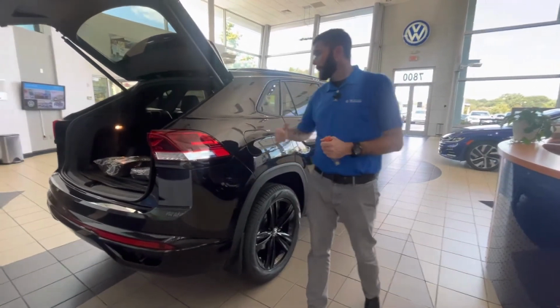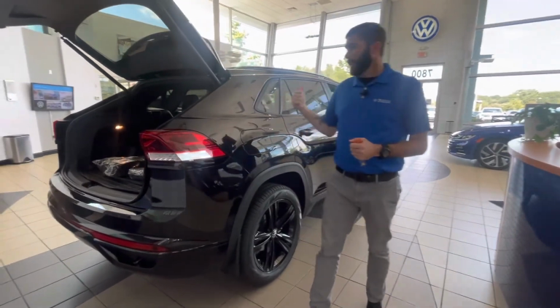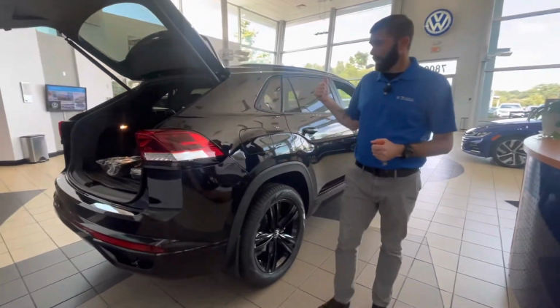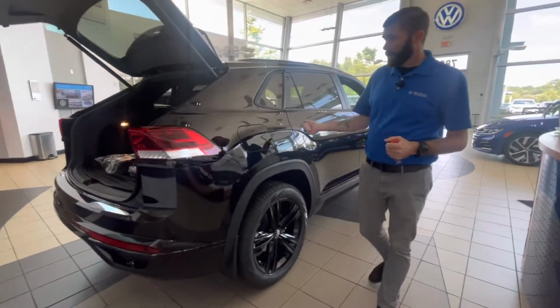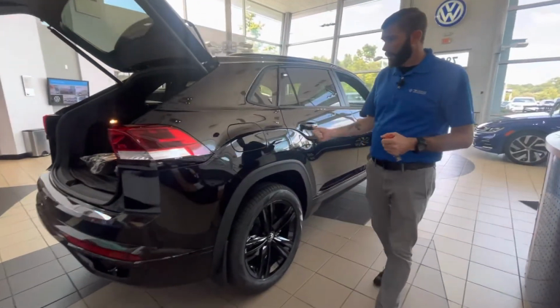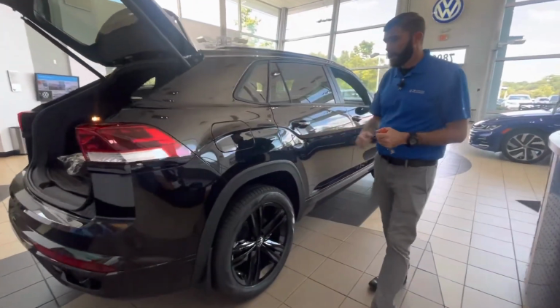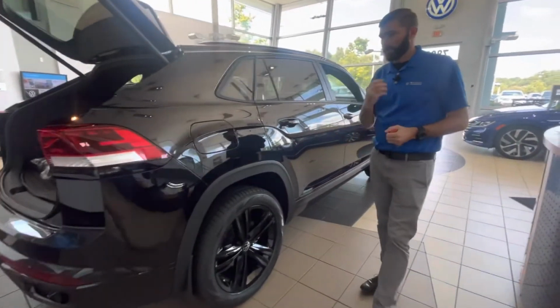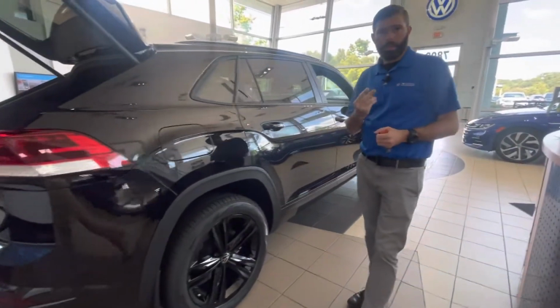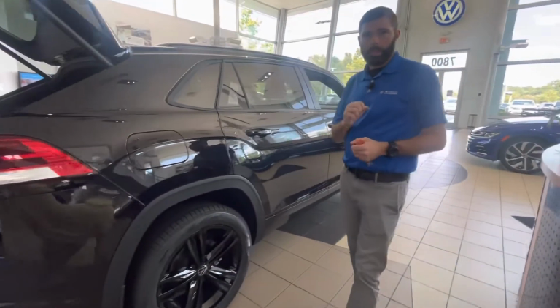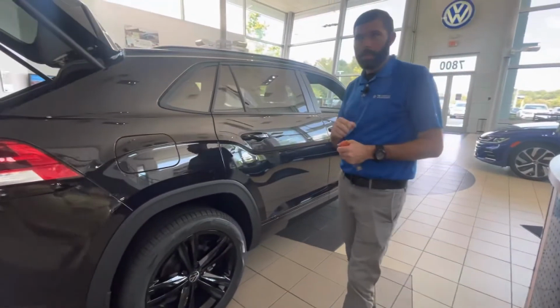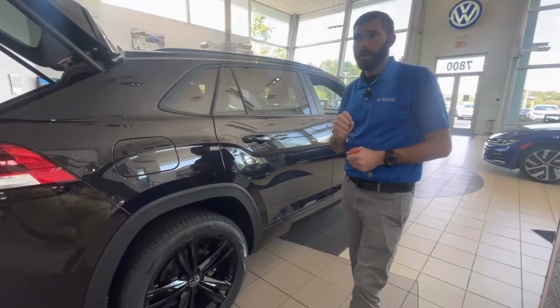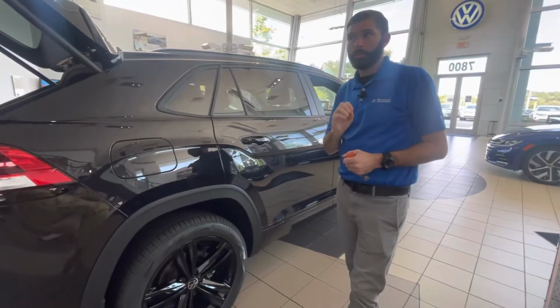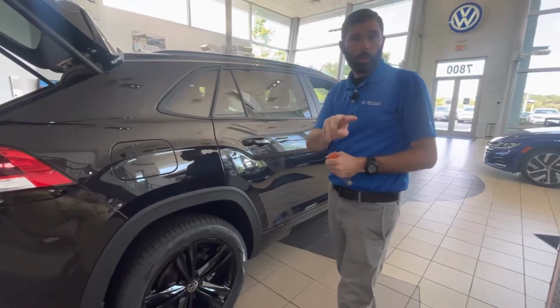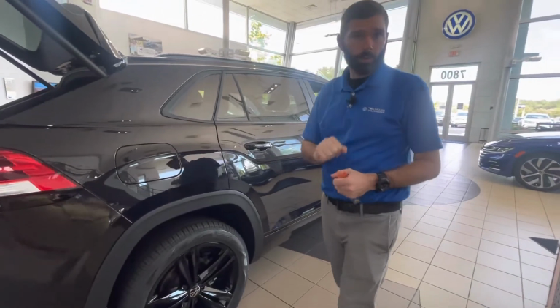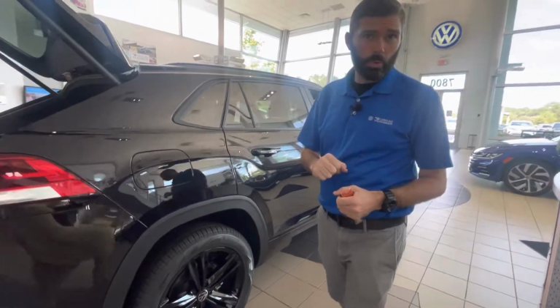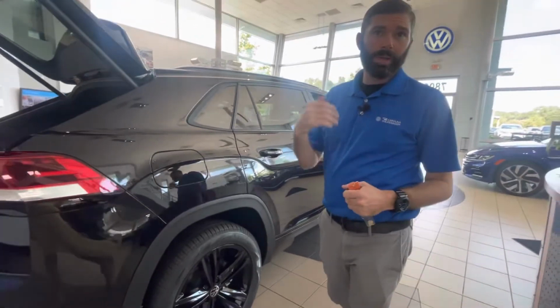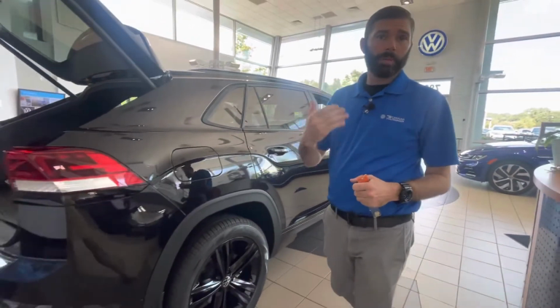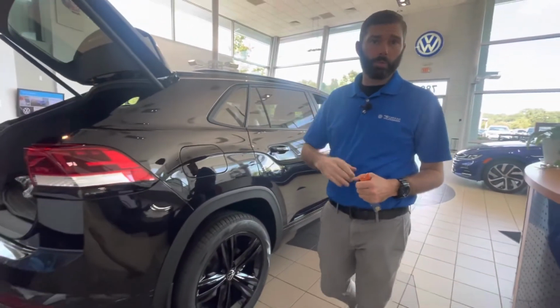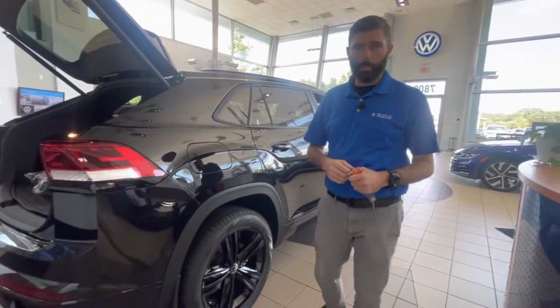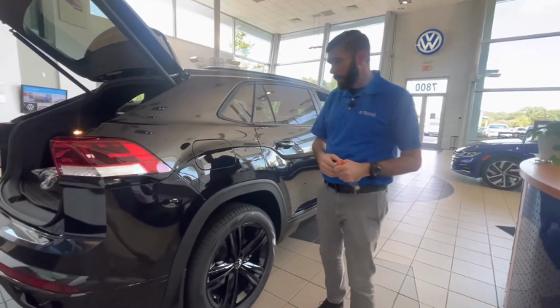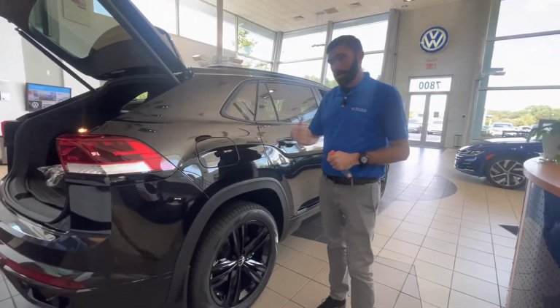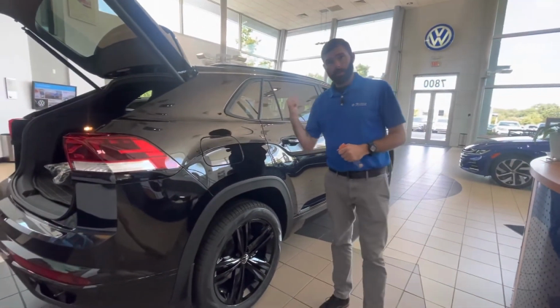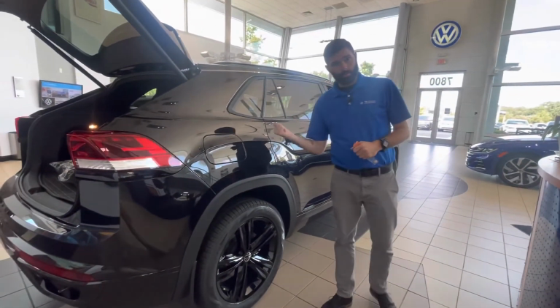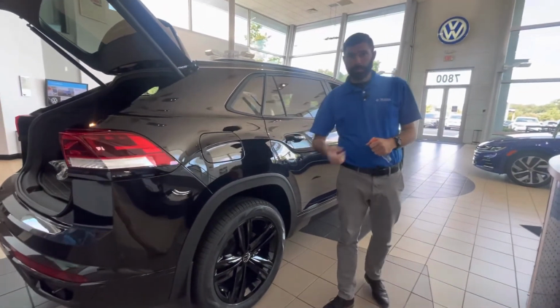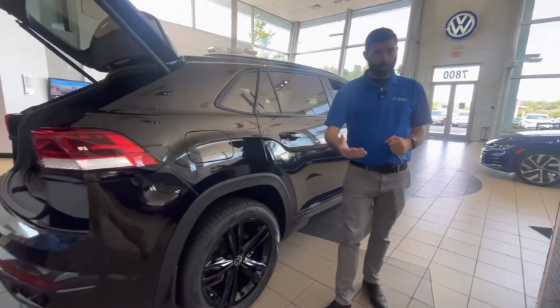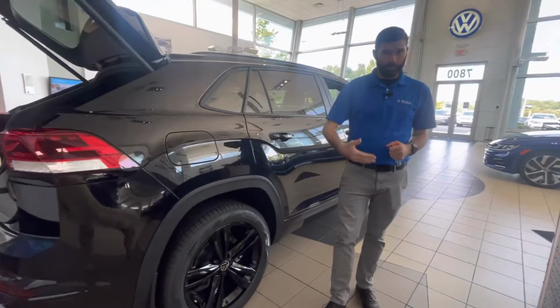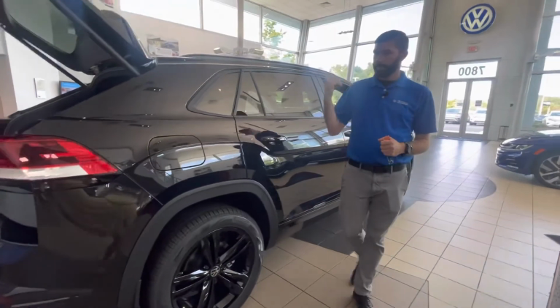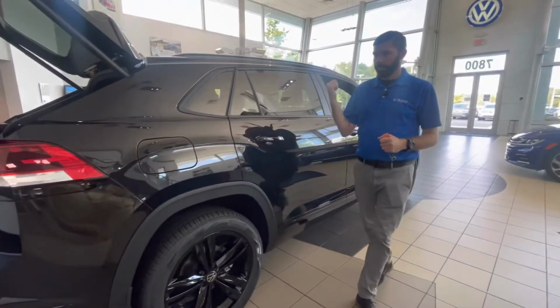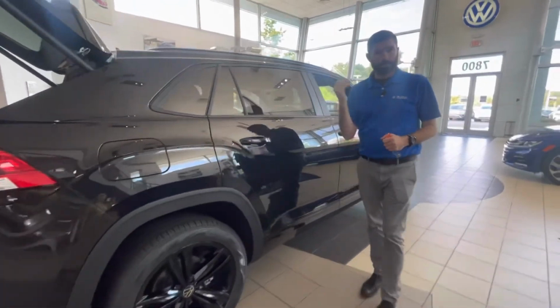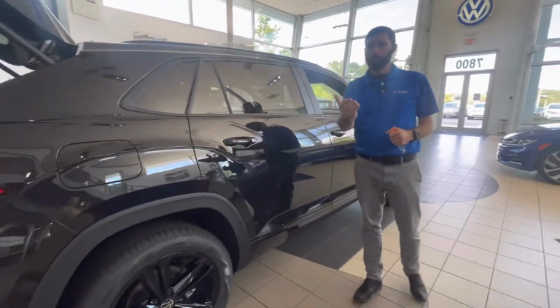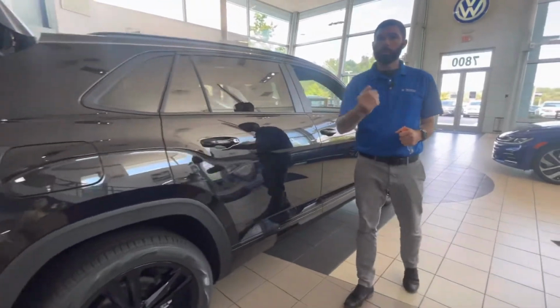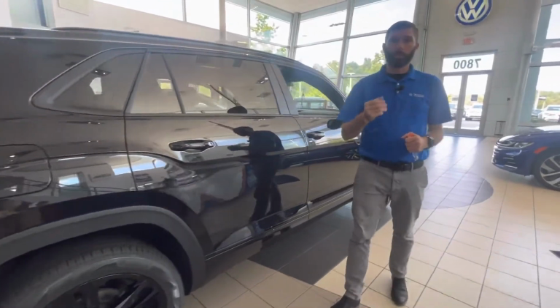We have this car available, and we just got two more yesterday as well that haven't been through the shop yet. This car is available to test drive and it's available to put in your driveway too.